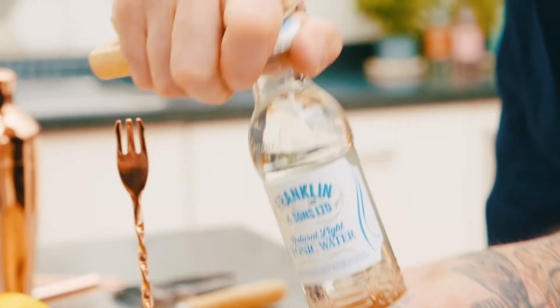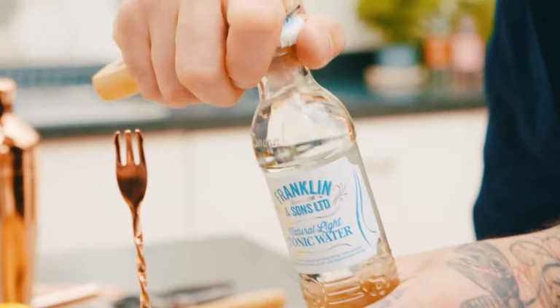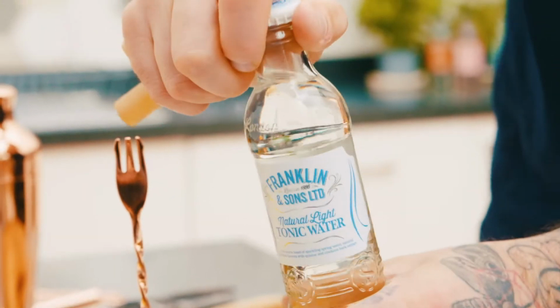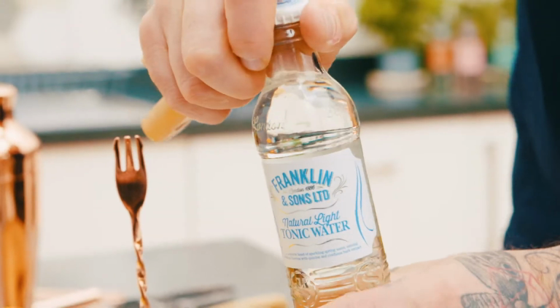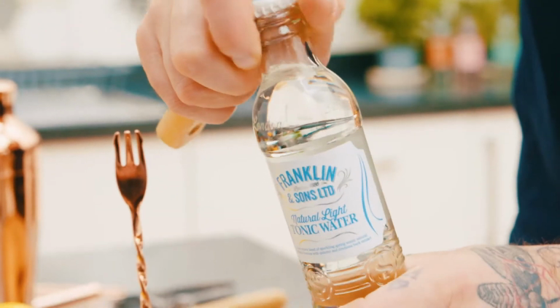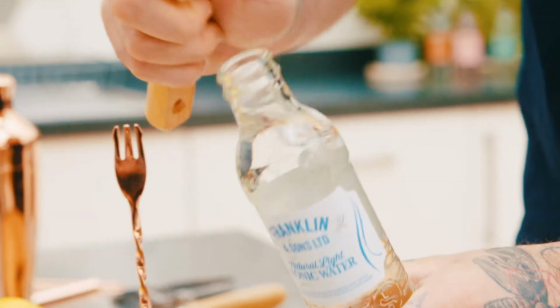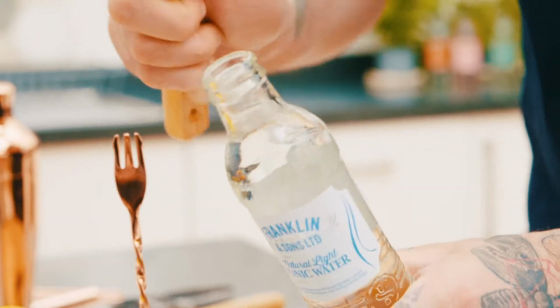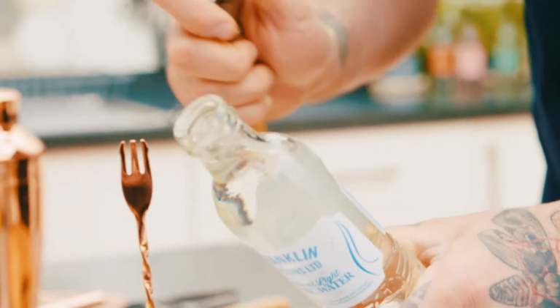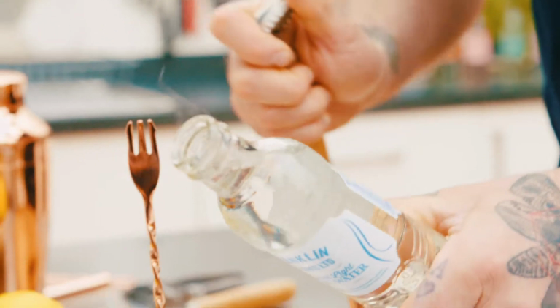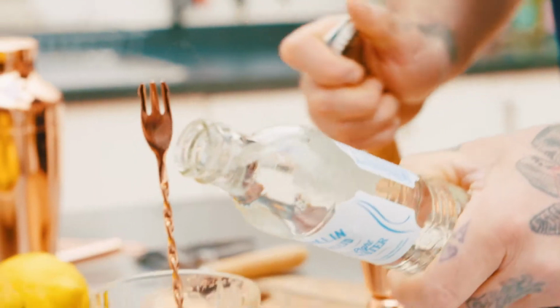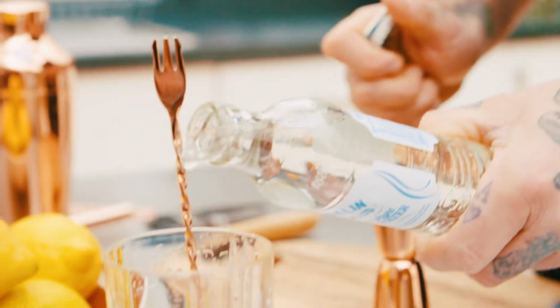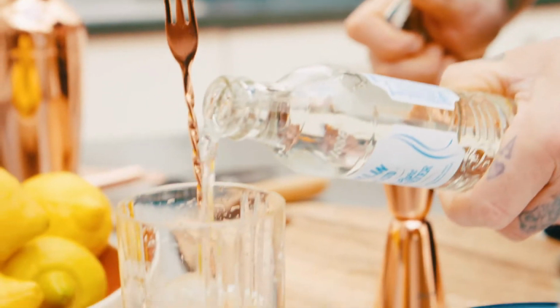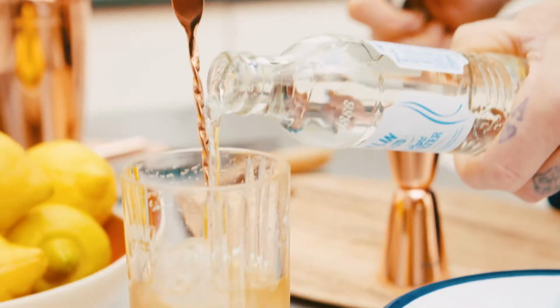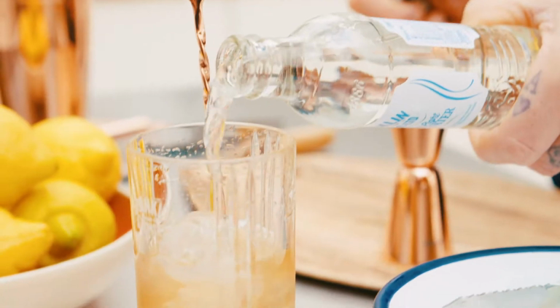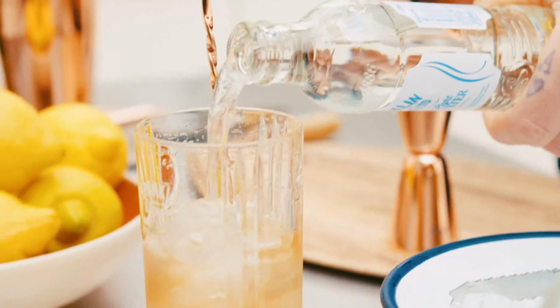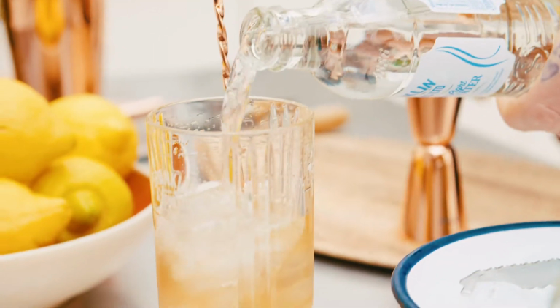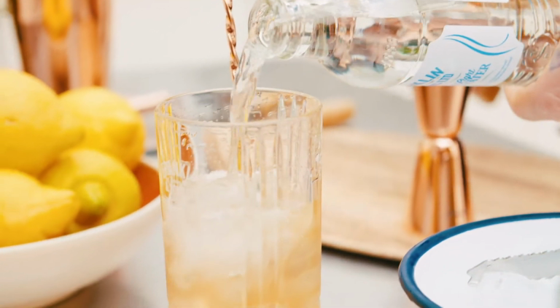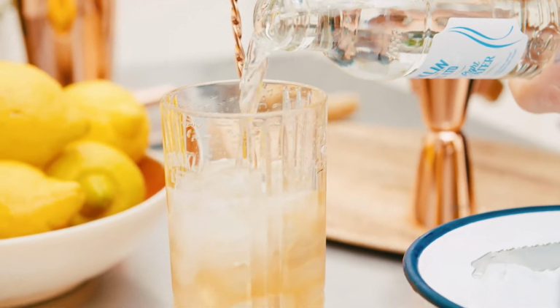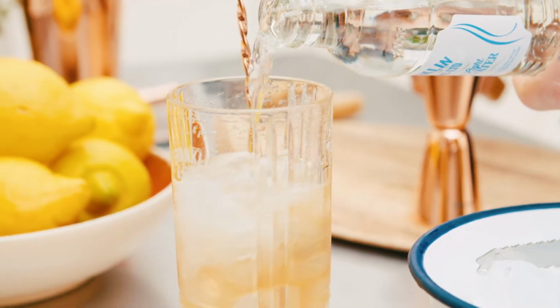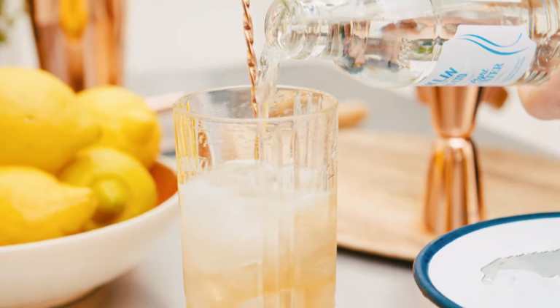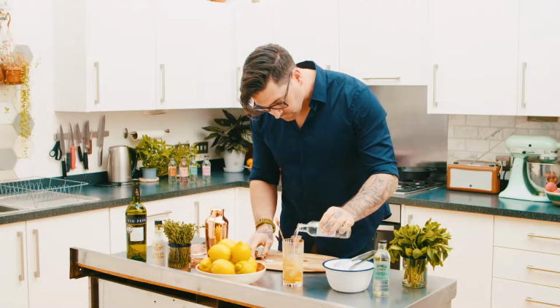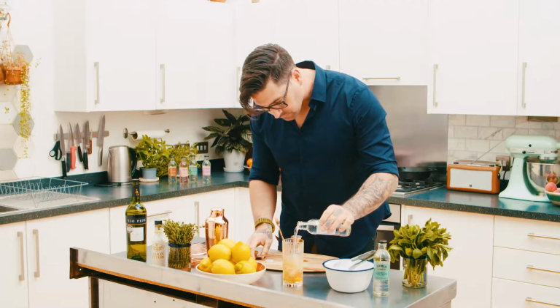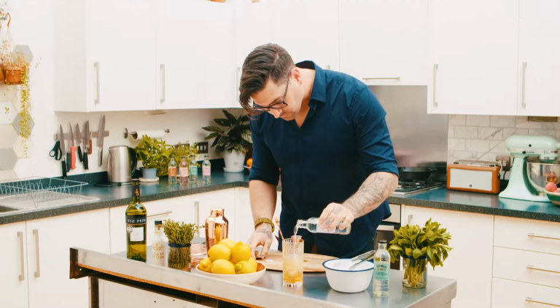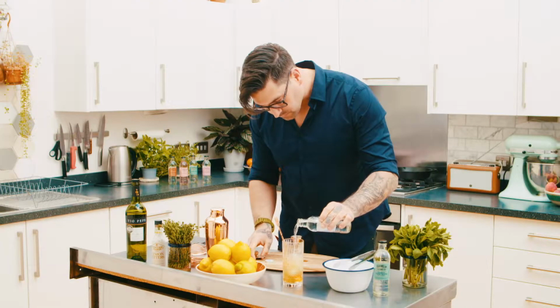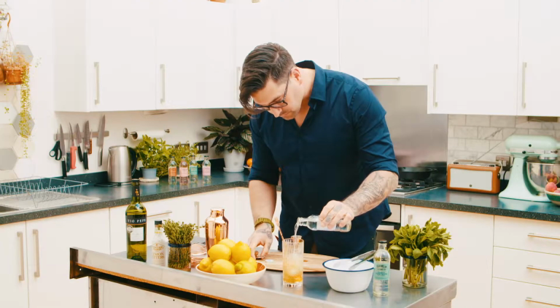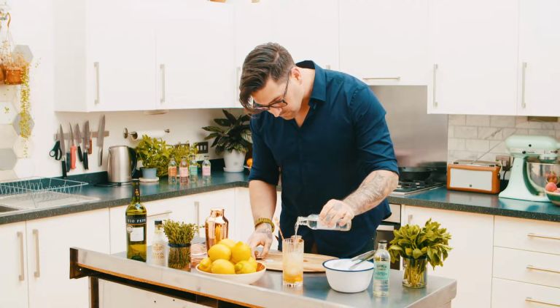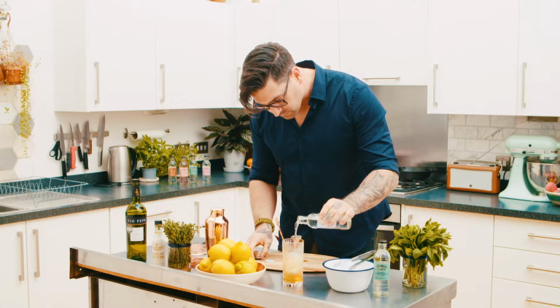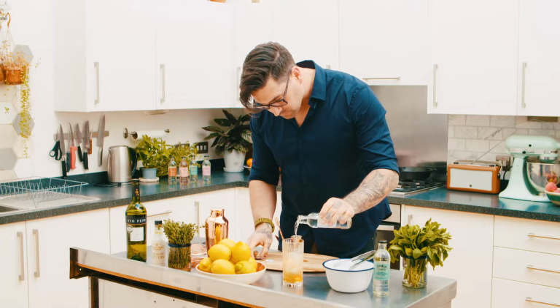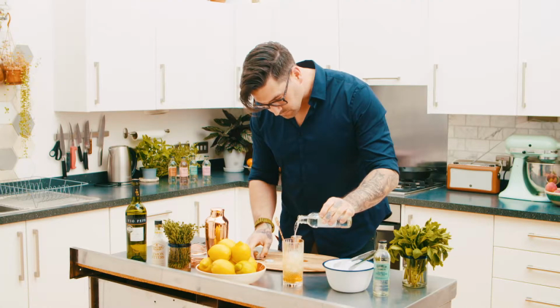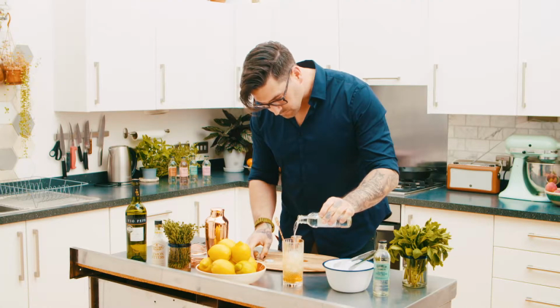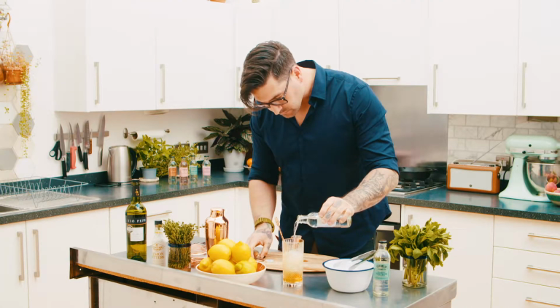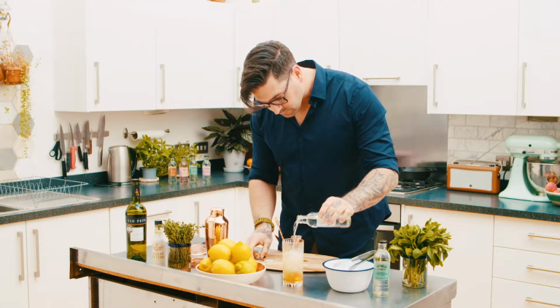This lighter tonic is all-natural, has a hint of British sugar beet, and is carbonated to the highest effervescence so you'll get the best flavor and fizz in your drinks.